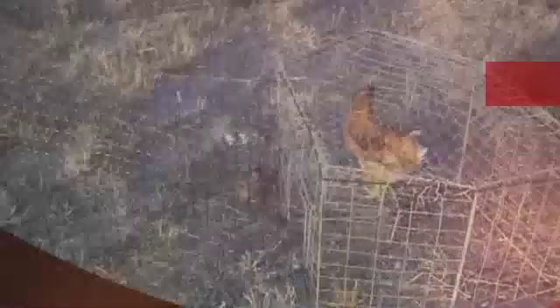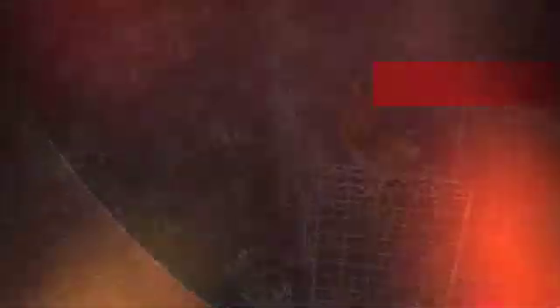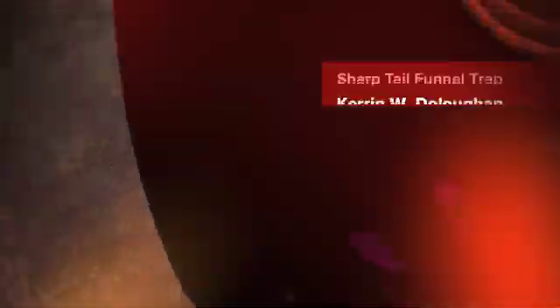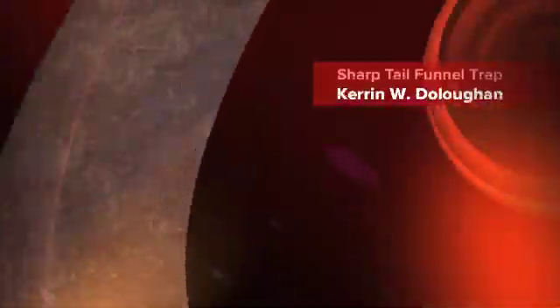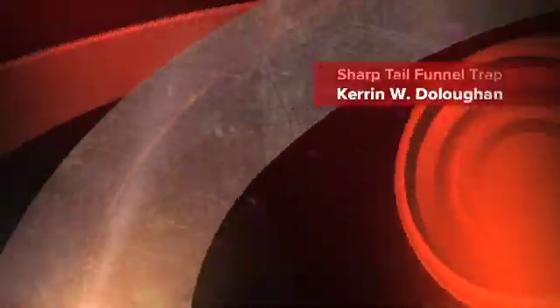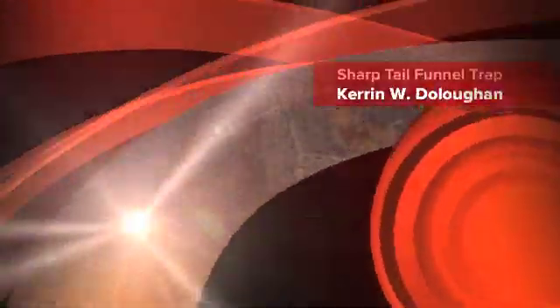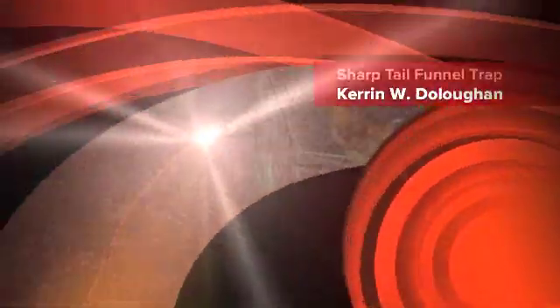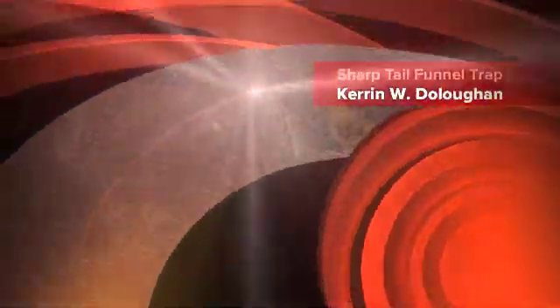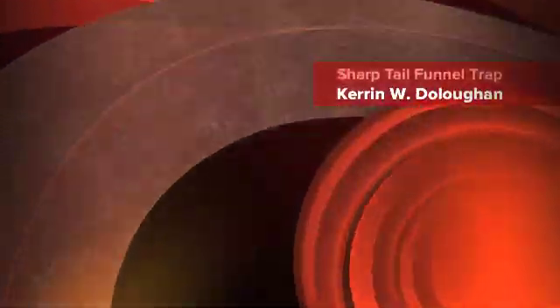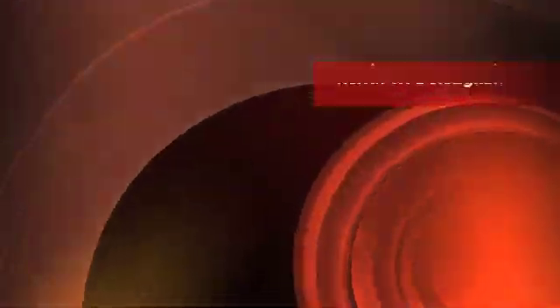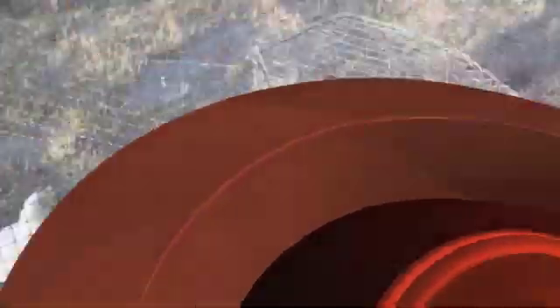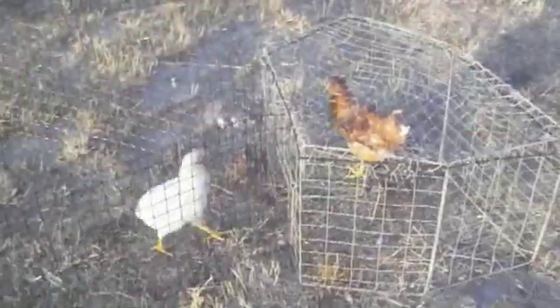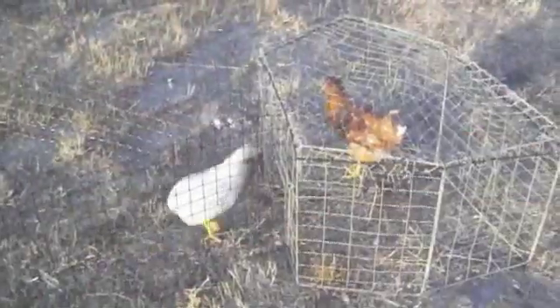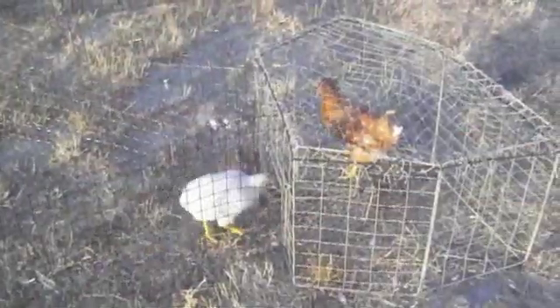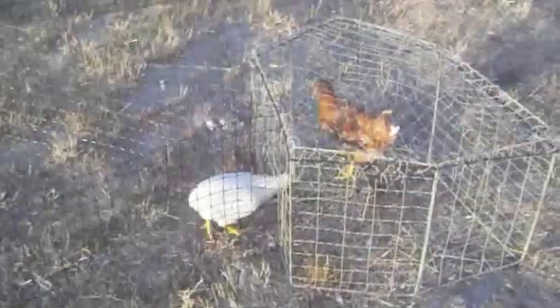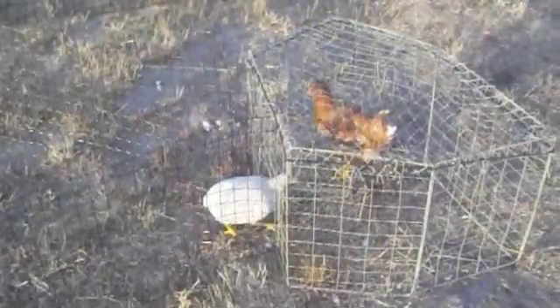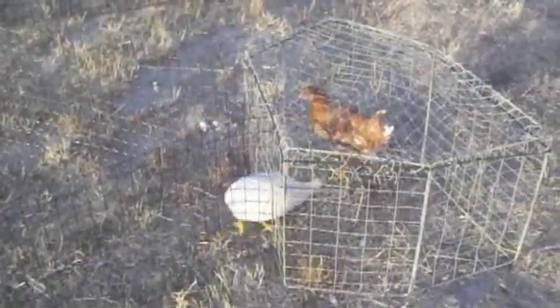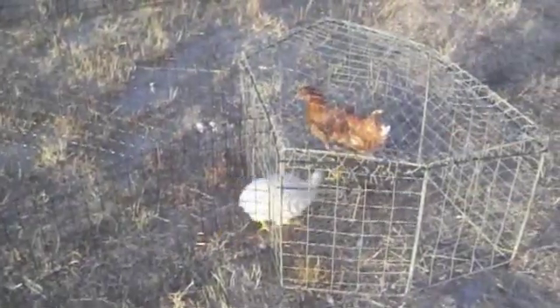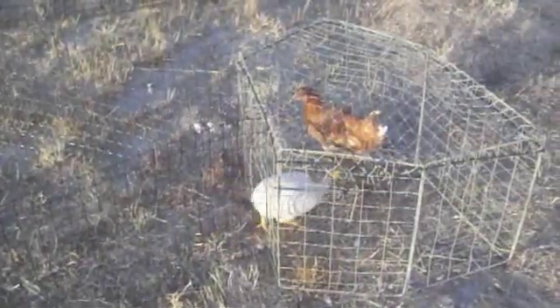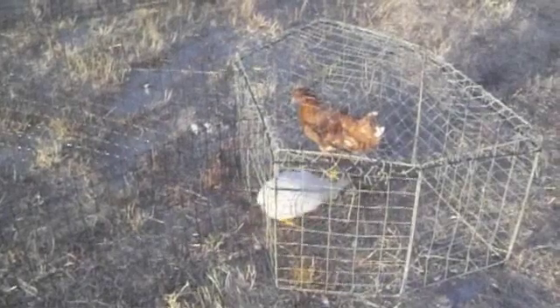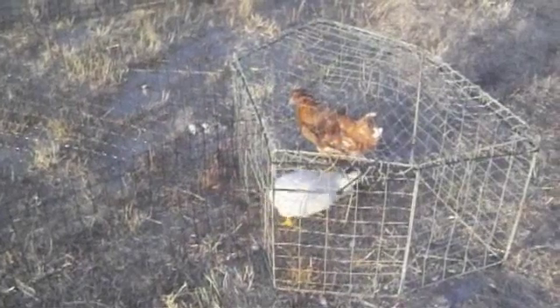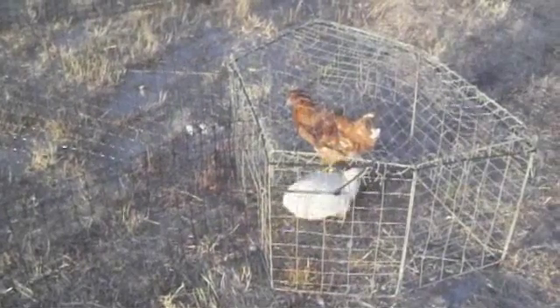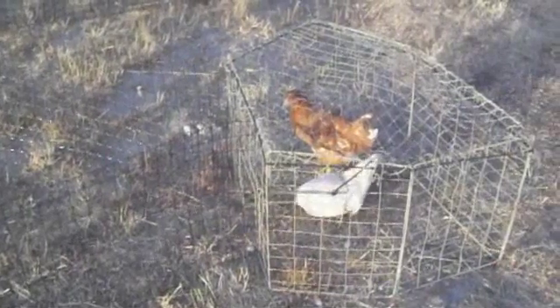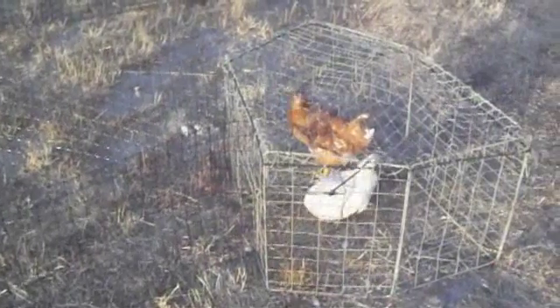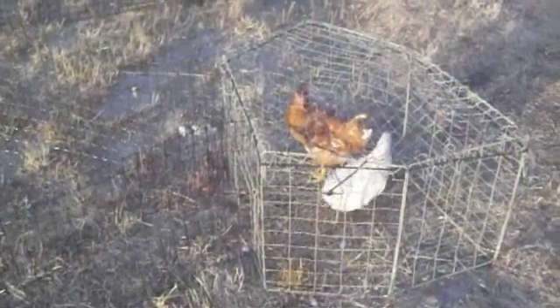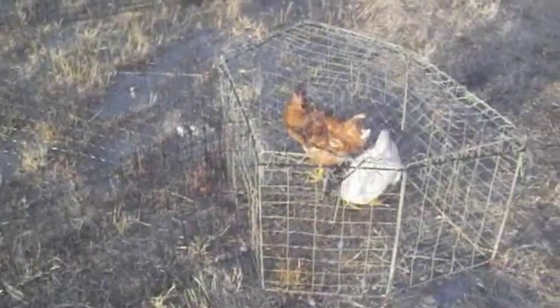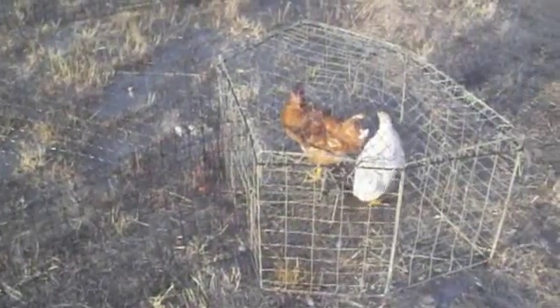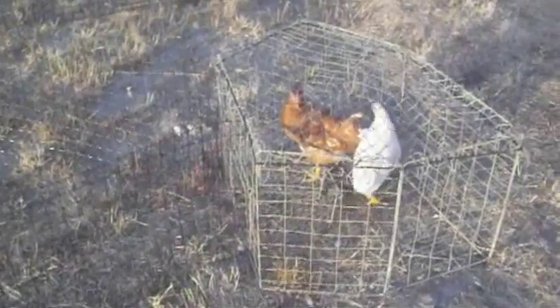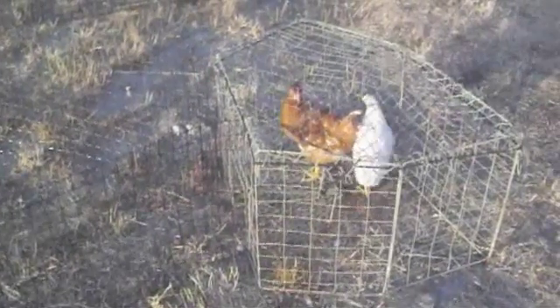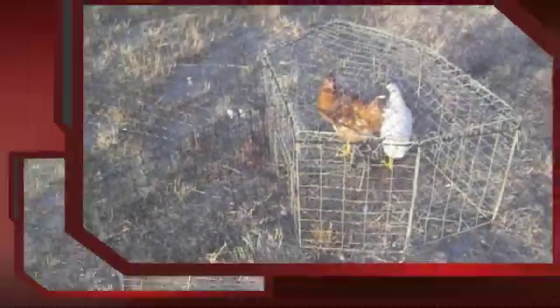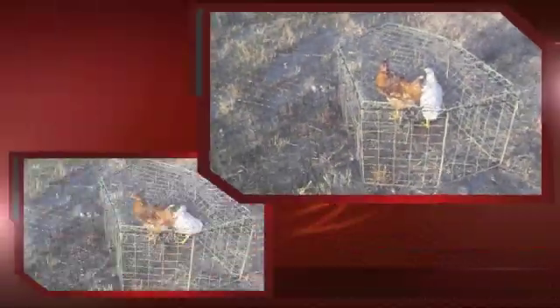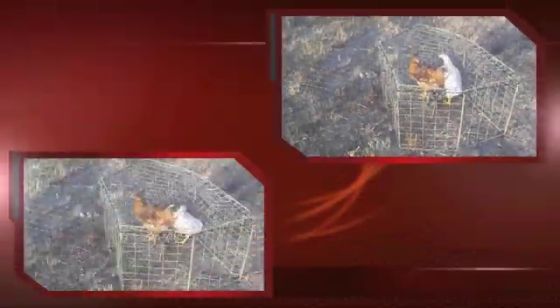This is a standard funnel trap, walk-in trap. Here's a chicken as a demonstrator — a cooperative demonstrator — walking in the funnel trap.